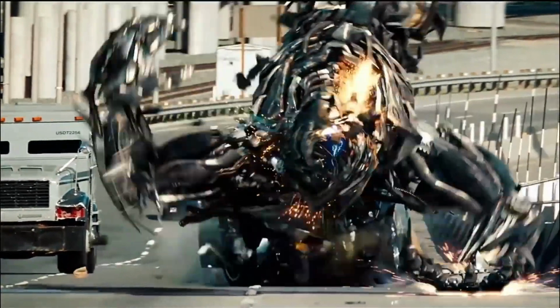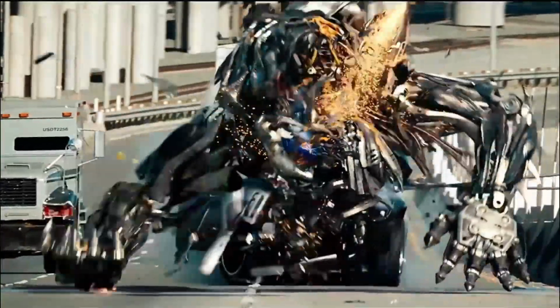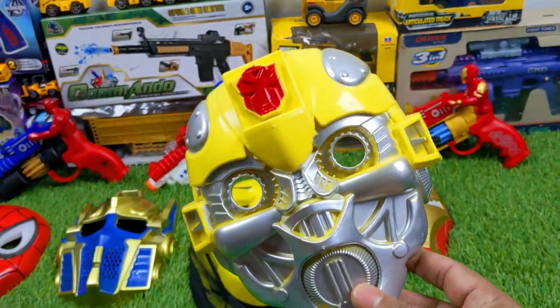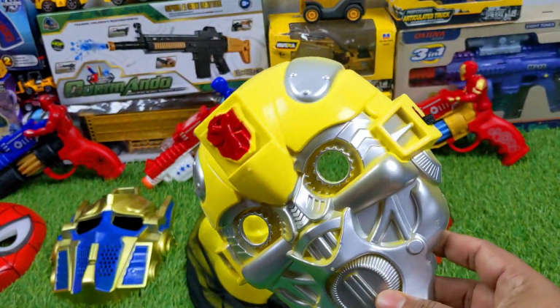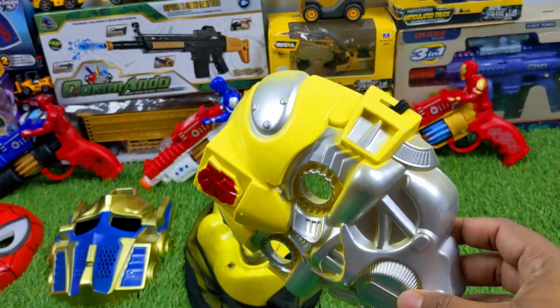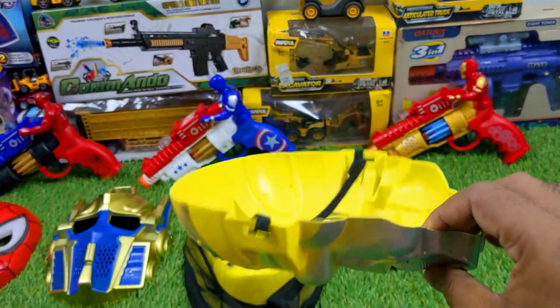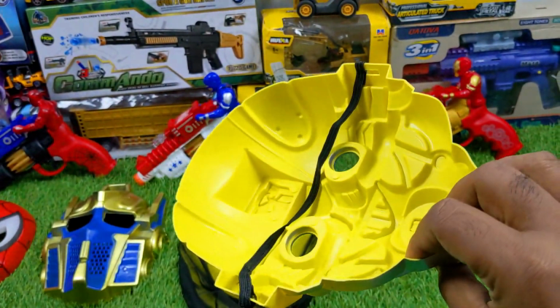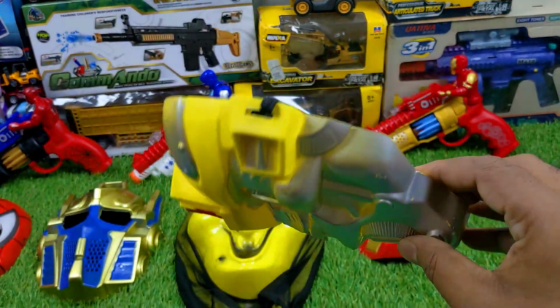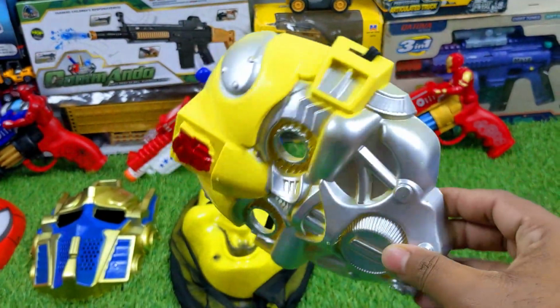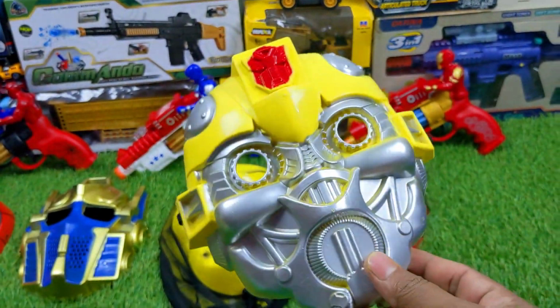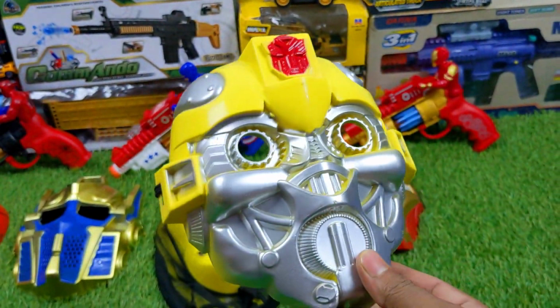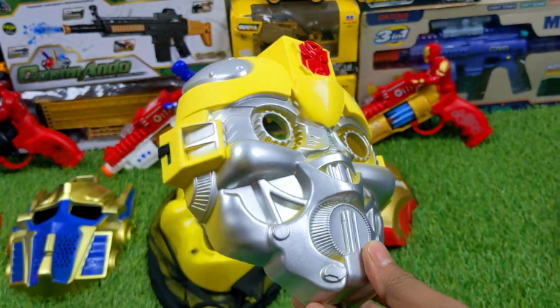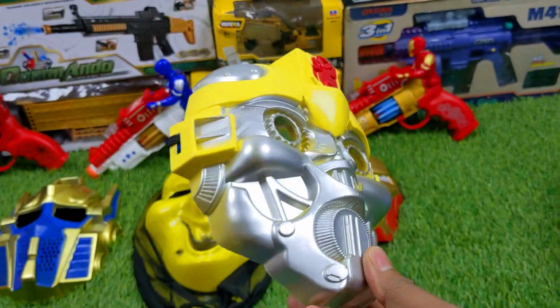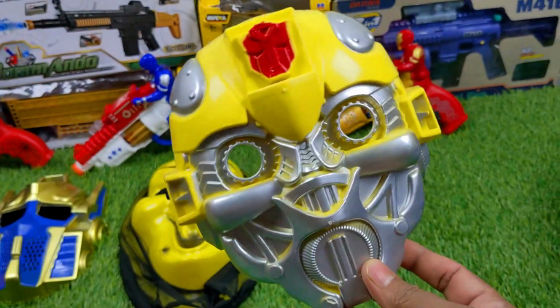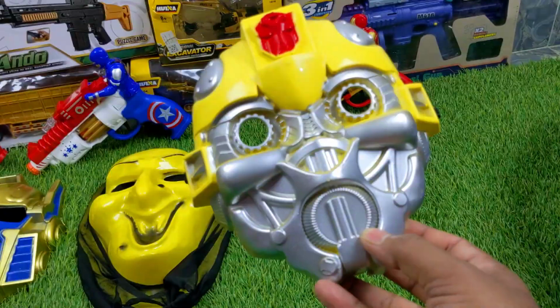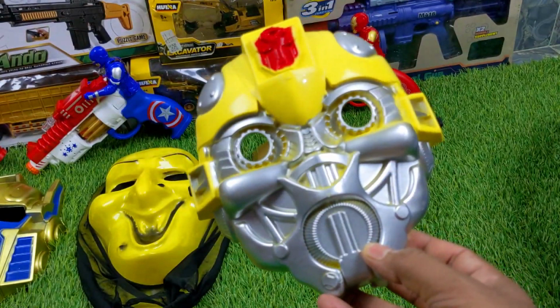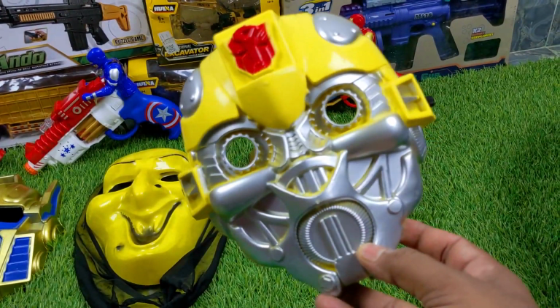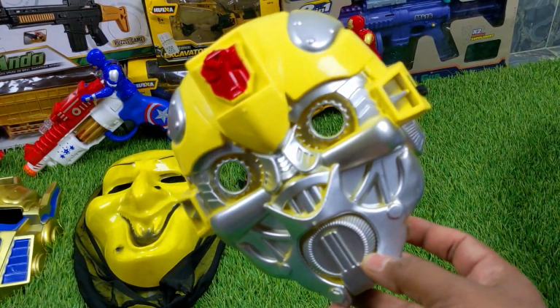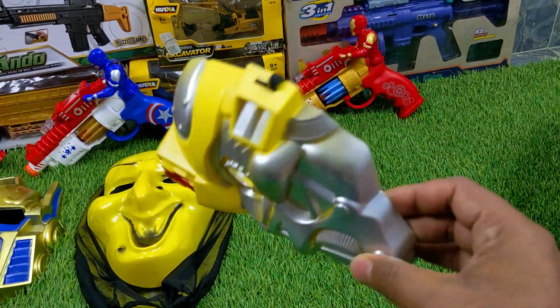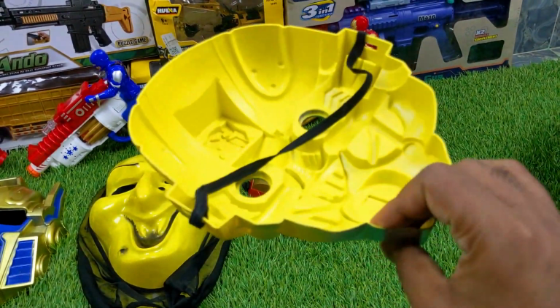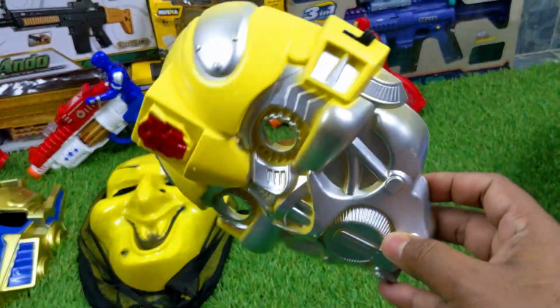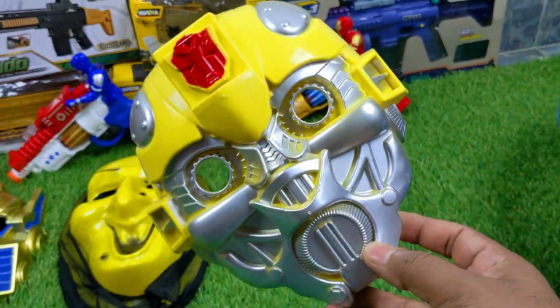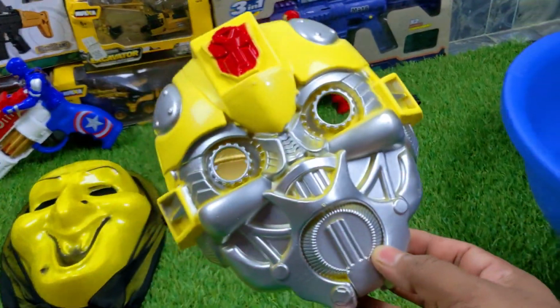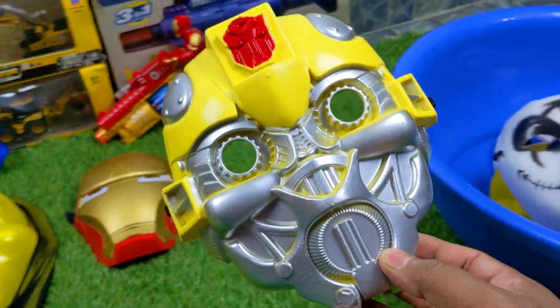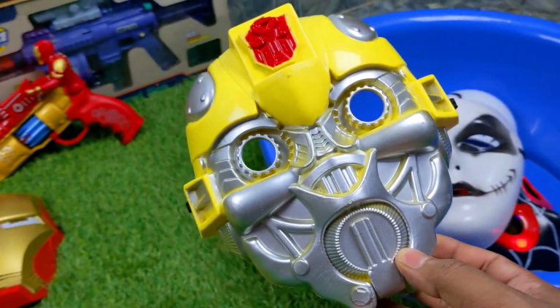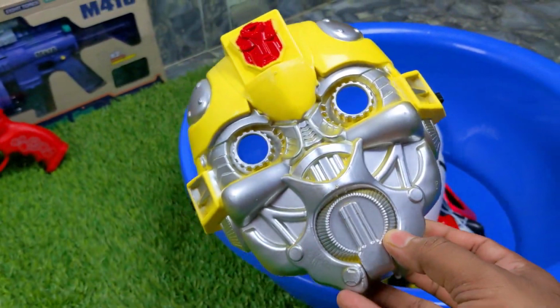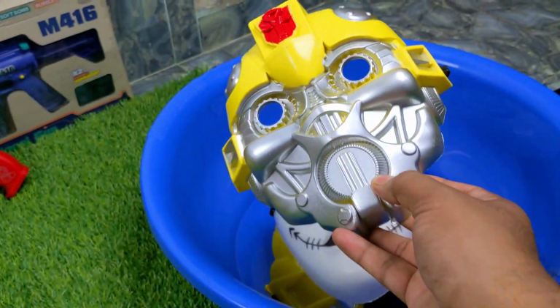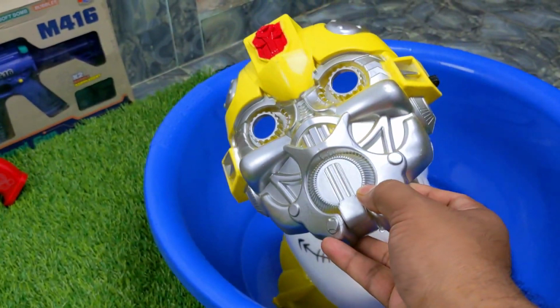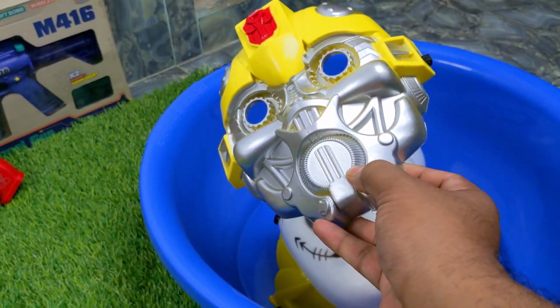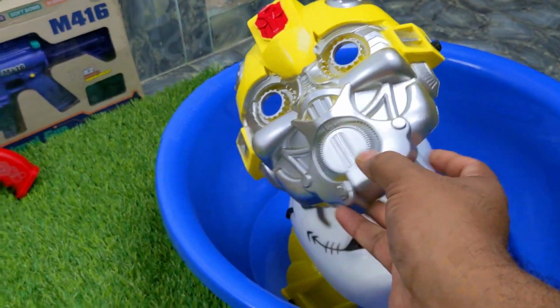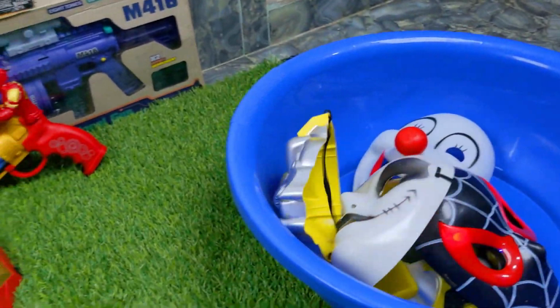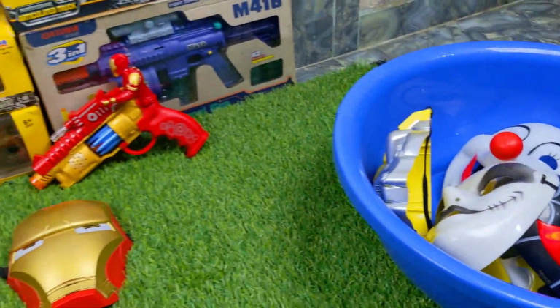Then I collect a Bumblebee mask. Oh, see — it's a great Bumblebee mask, silver, yellow, and red color. Now I put it down in the collecting box.